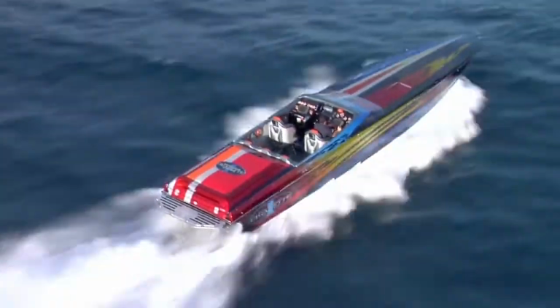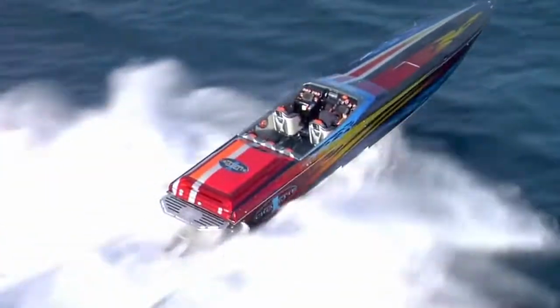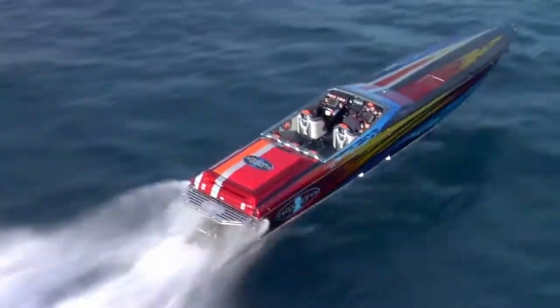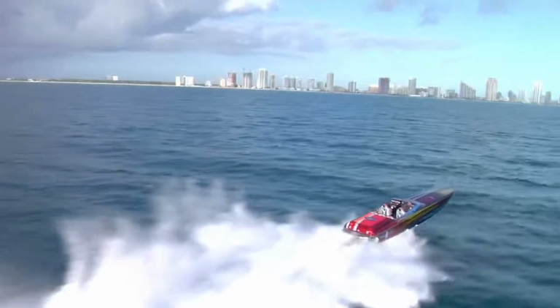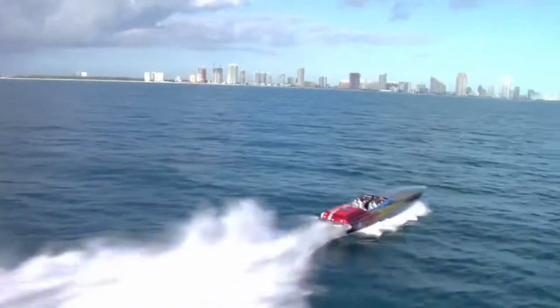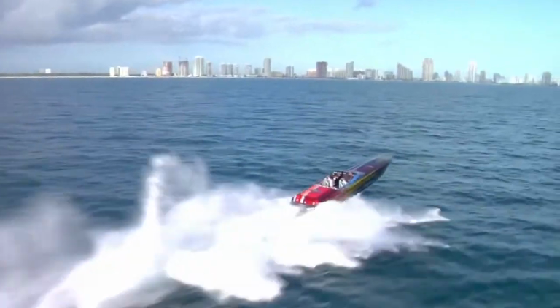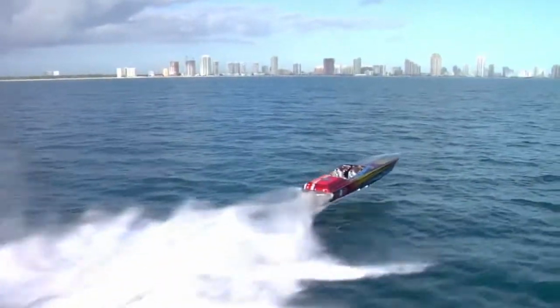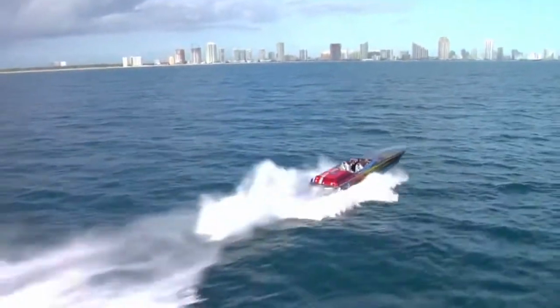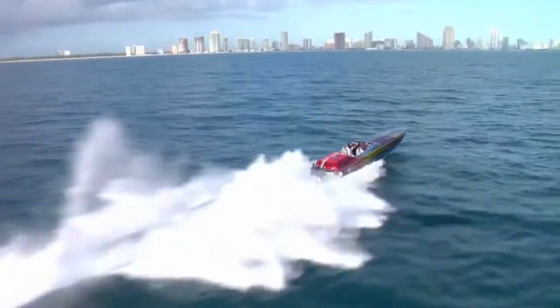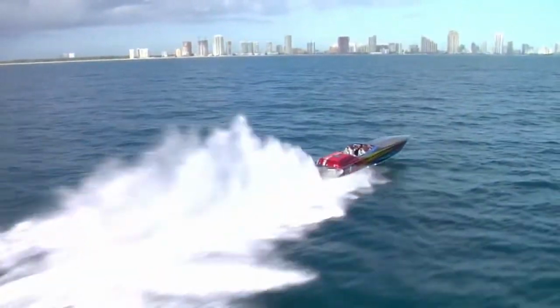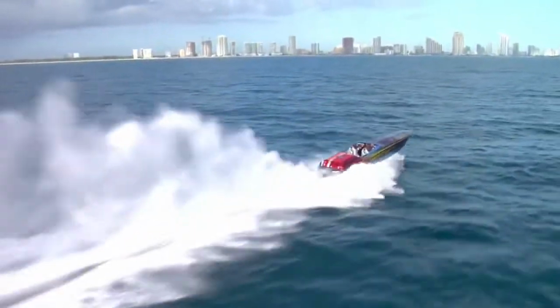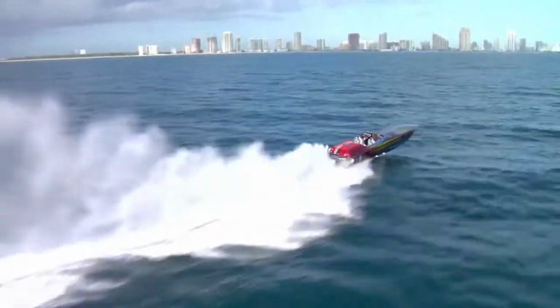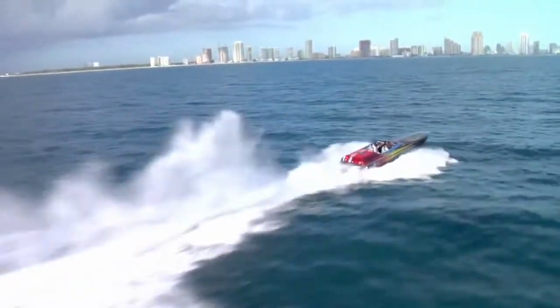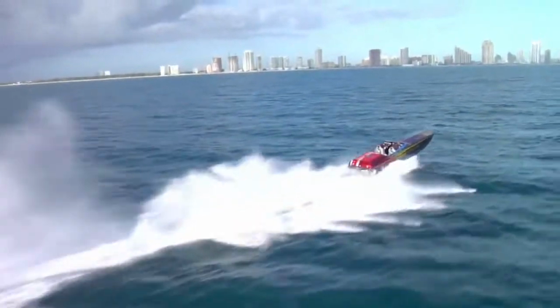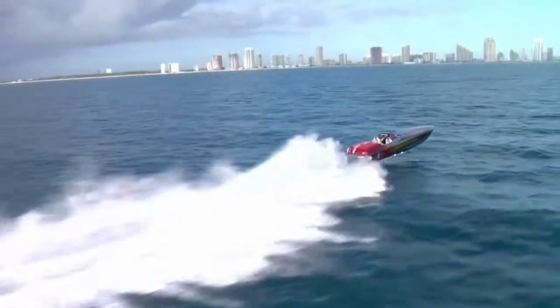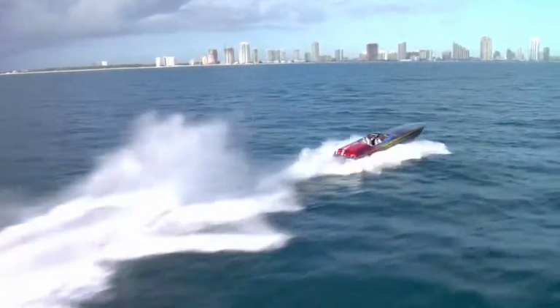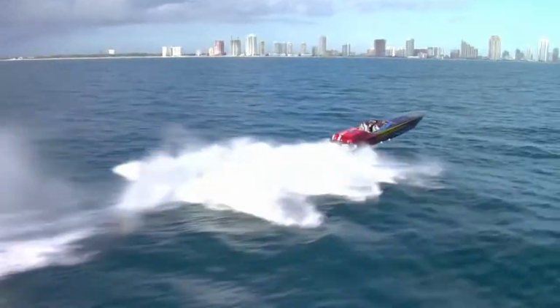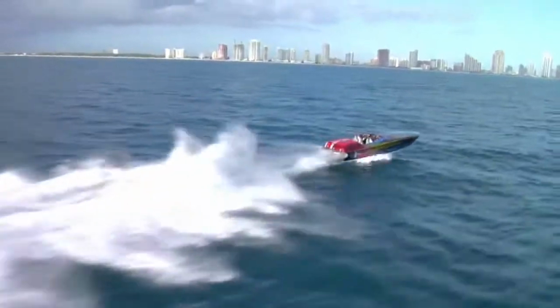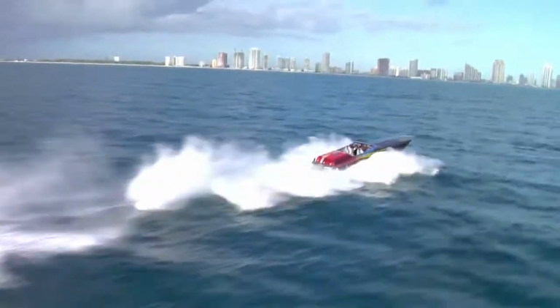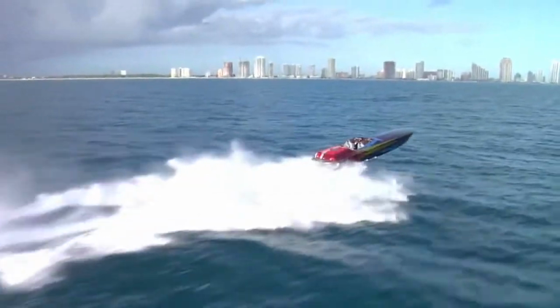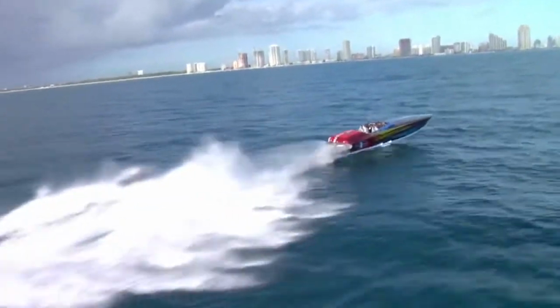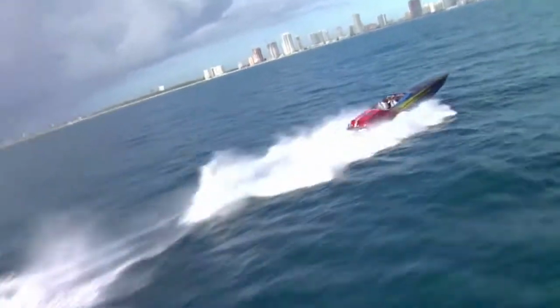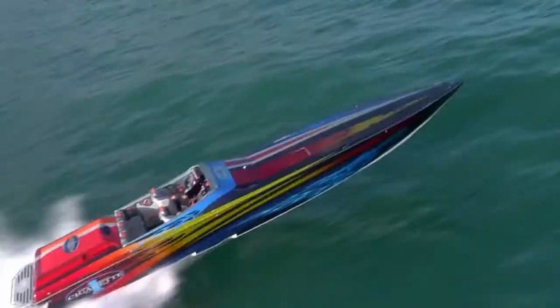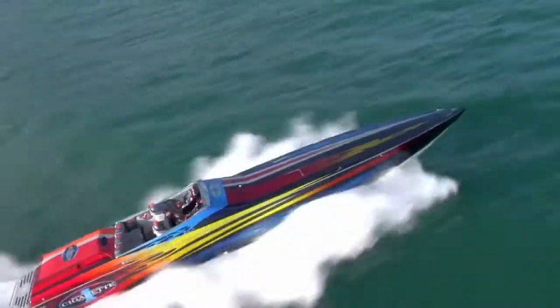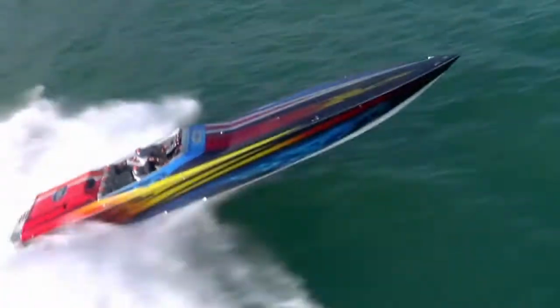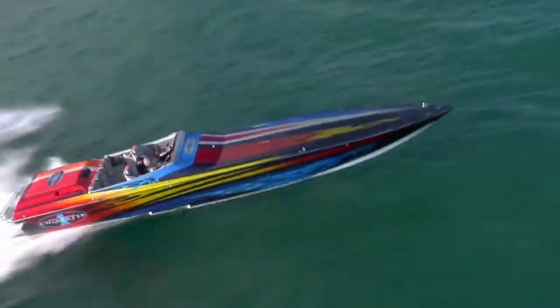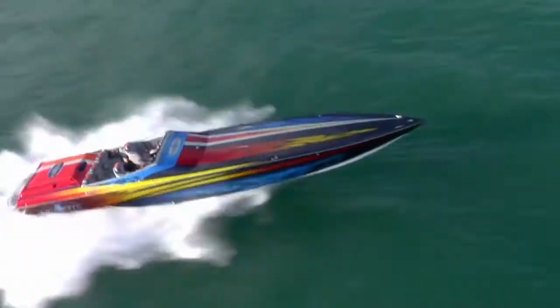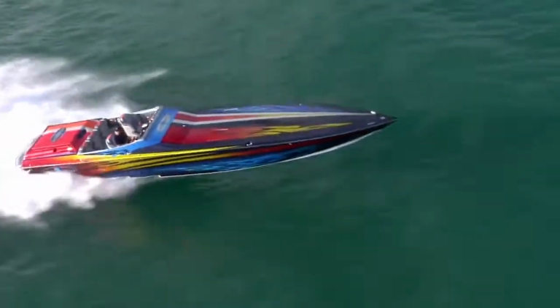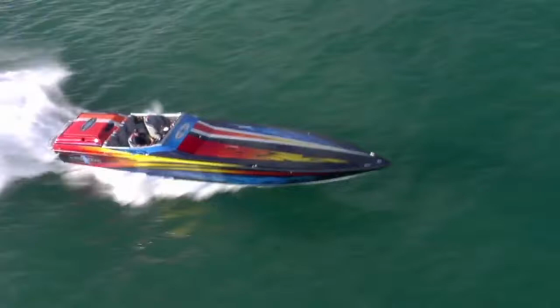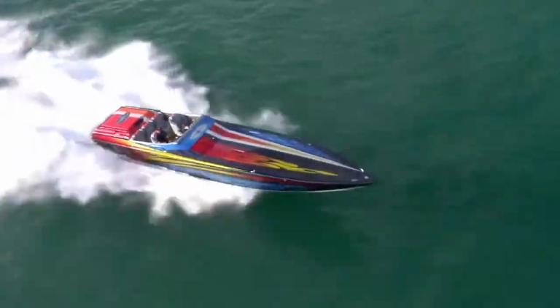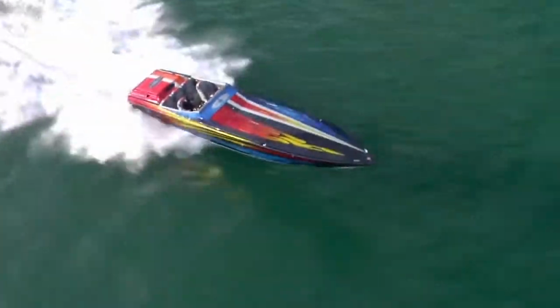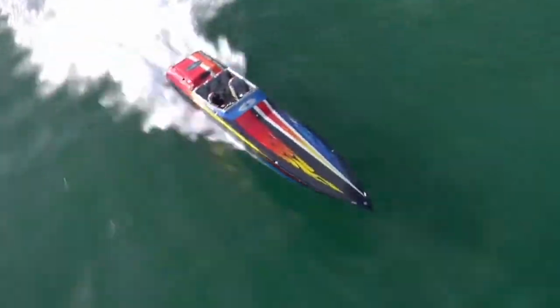With a 320-gallon fuel tank, it comes standard with Twin Mercury Racing 850 SCI with number 6 dry sump. Optionally, it can be fitted with Twin Mercury Racing 1075 SCI with number 6 dry sump drives.